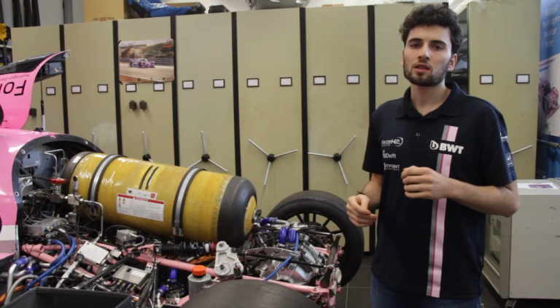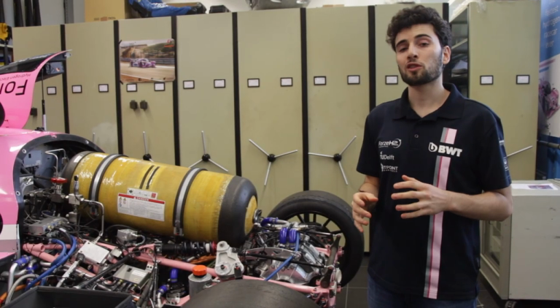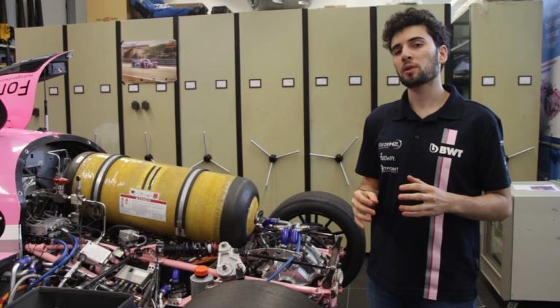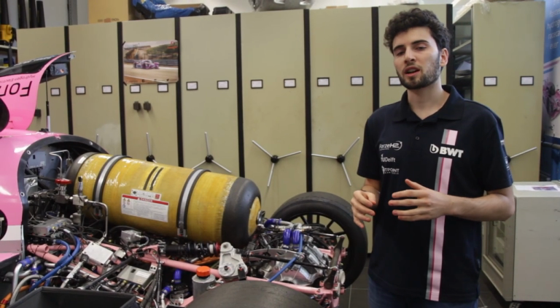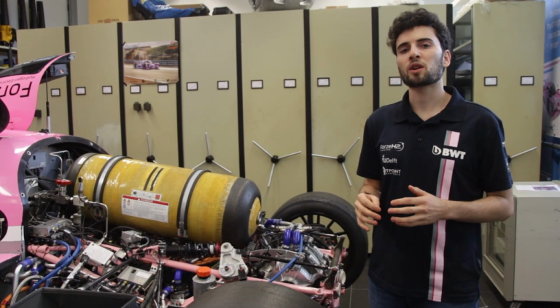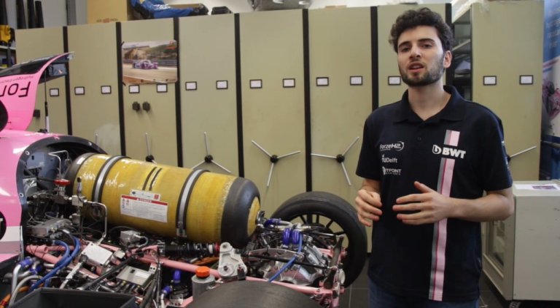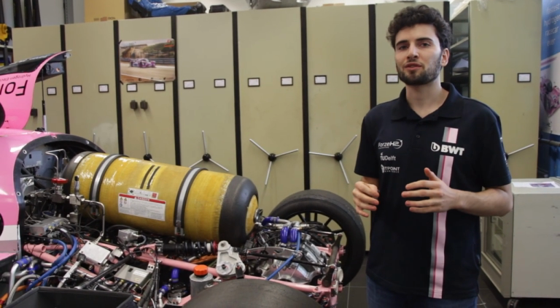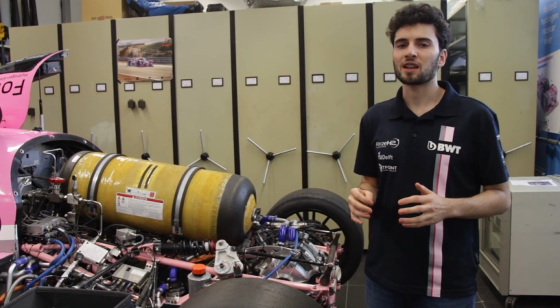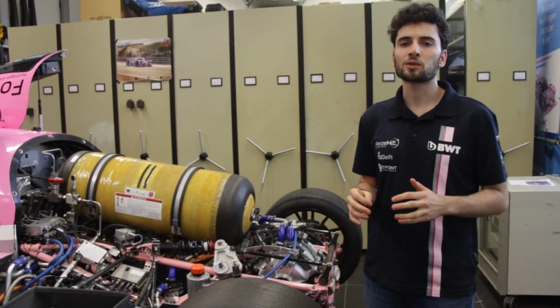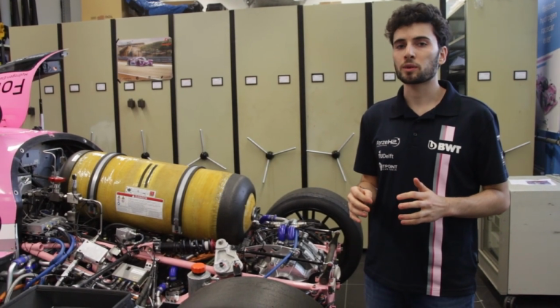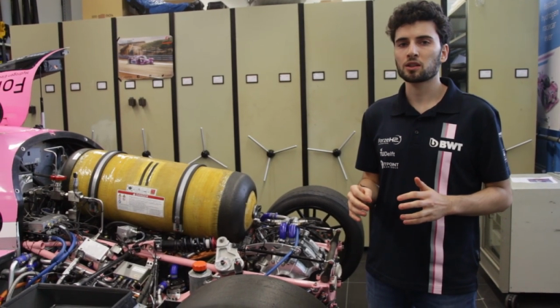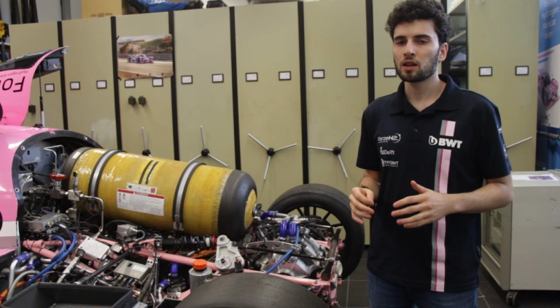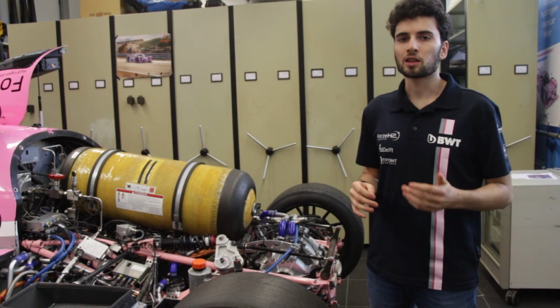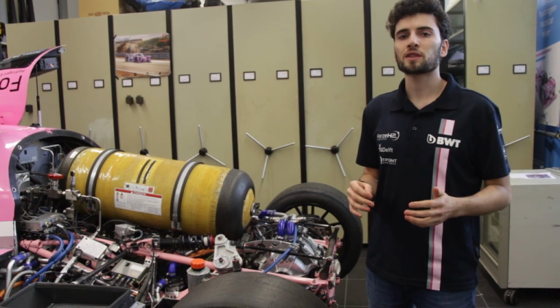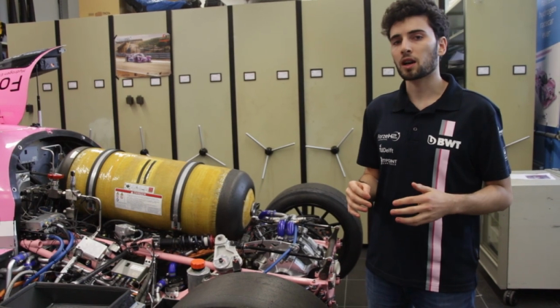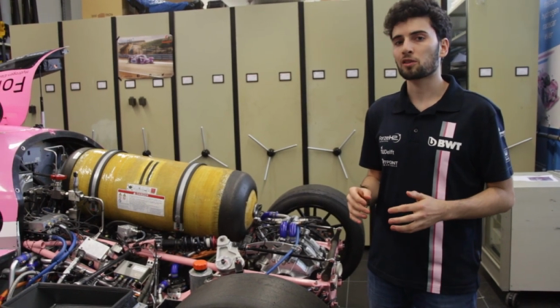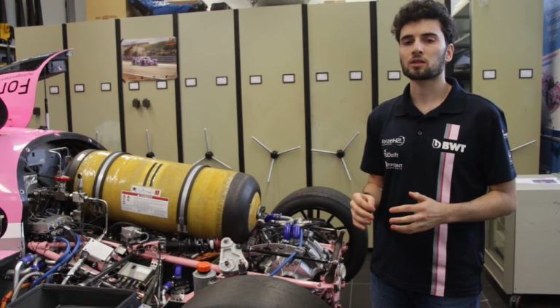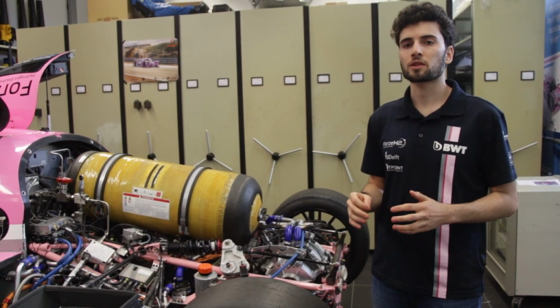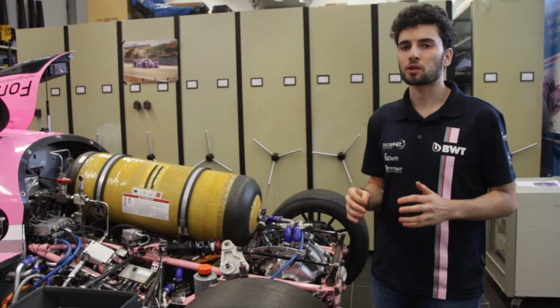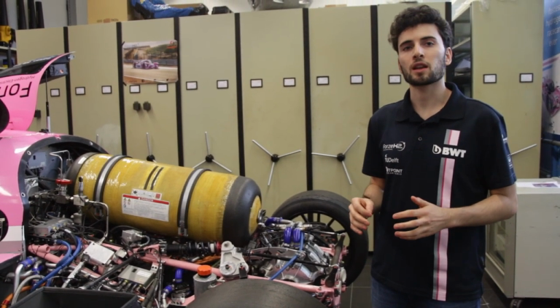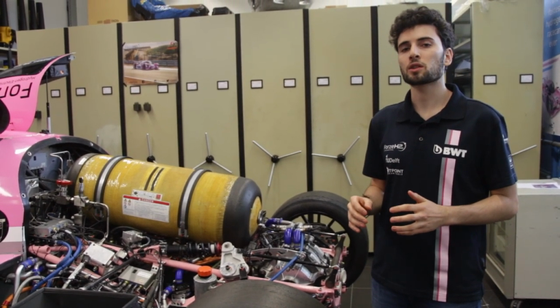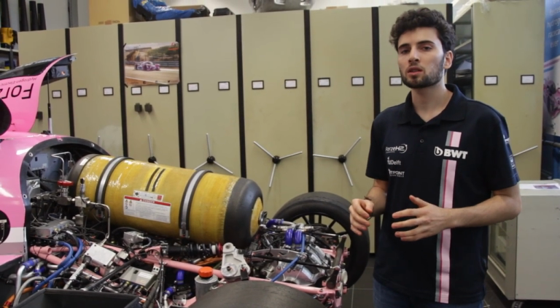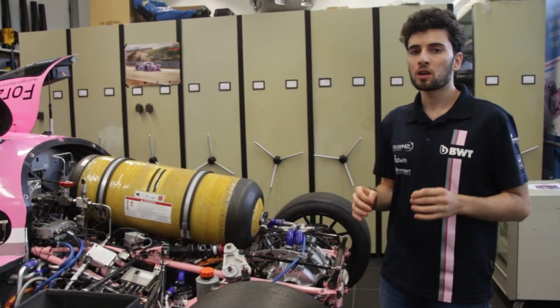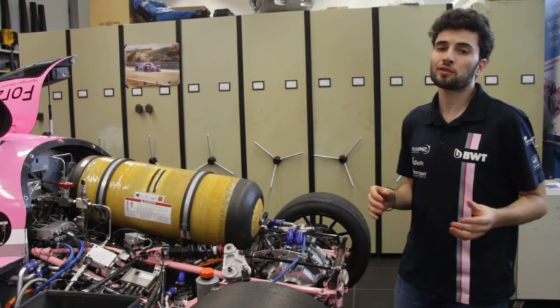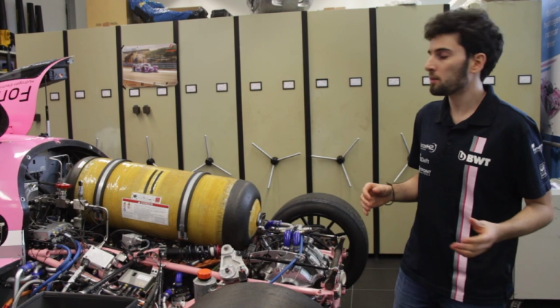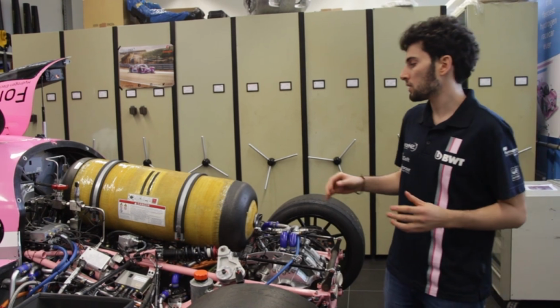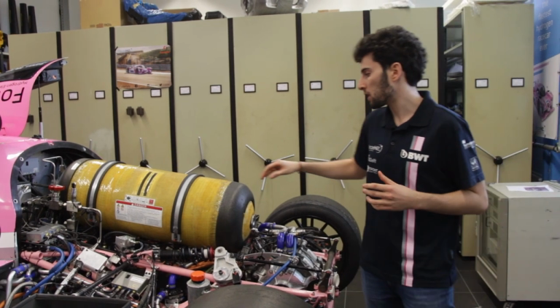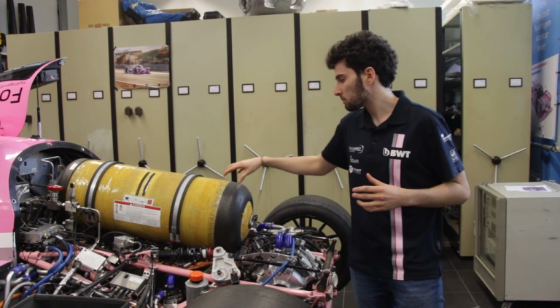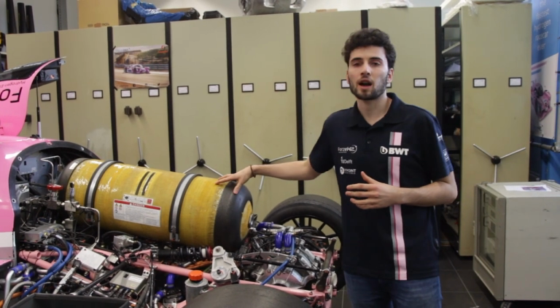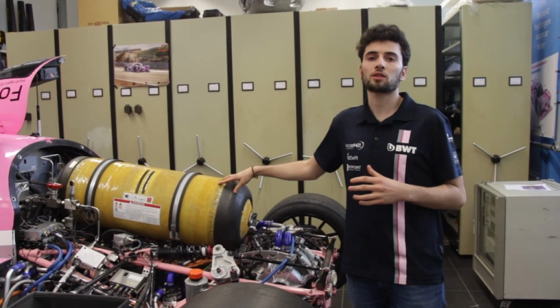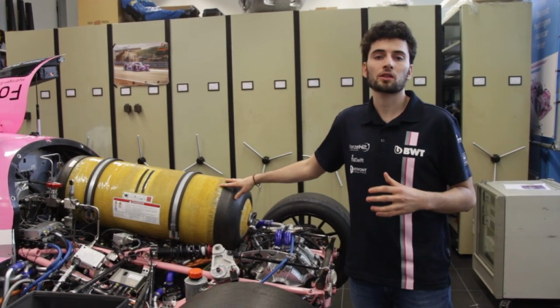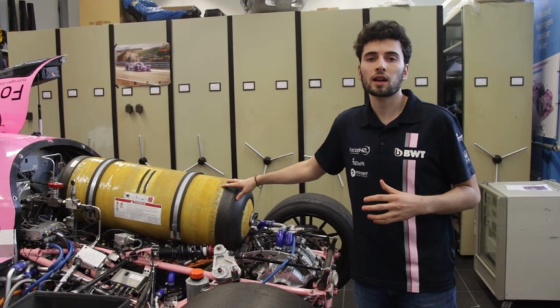A lot of people are actually wondering if it's safe to work with hydrogen. The truth is that there are a lot of misconceptions surrounding the hydrogen world. One of the examples is our pressurized hydrogen storing tank.